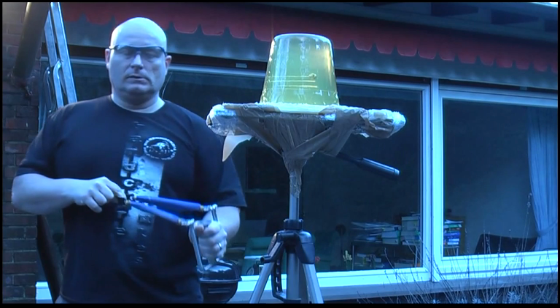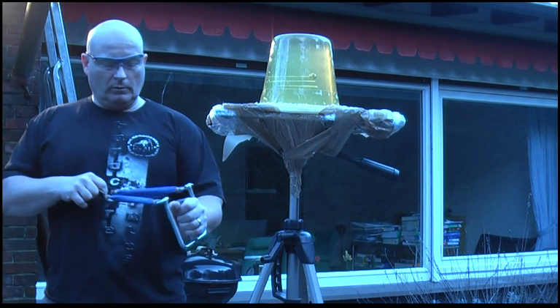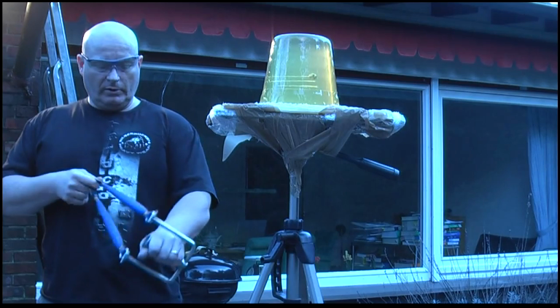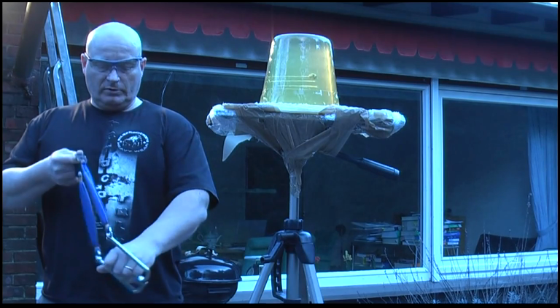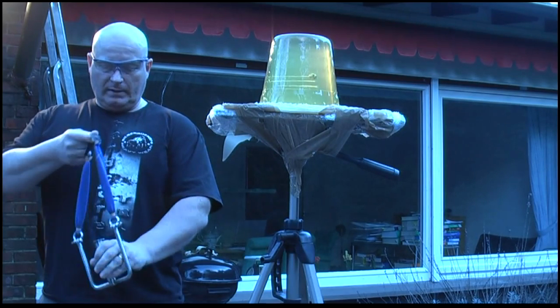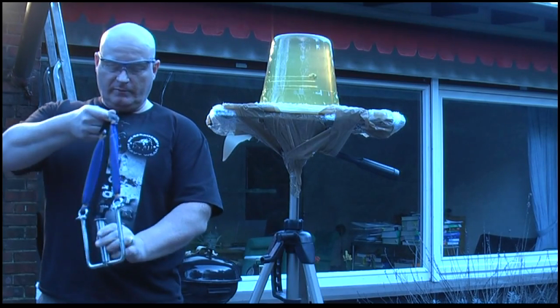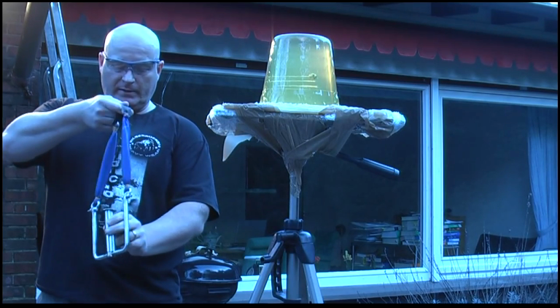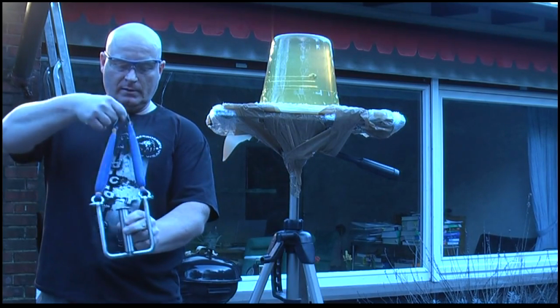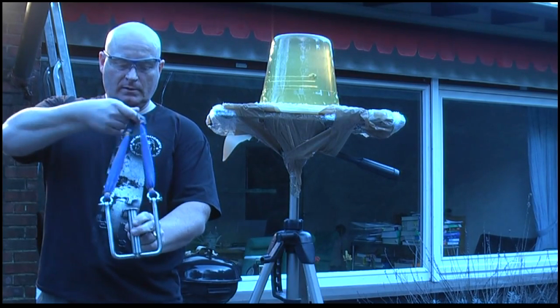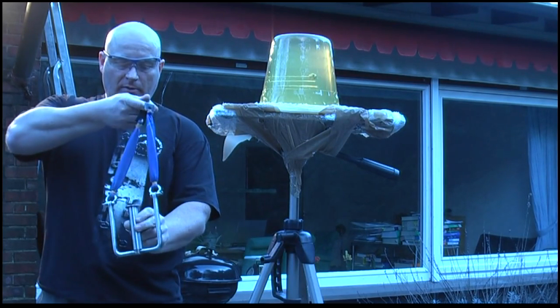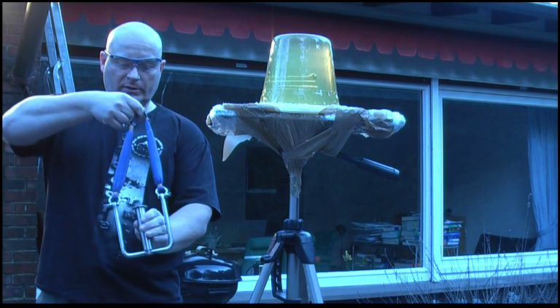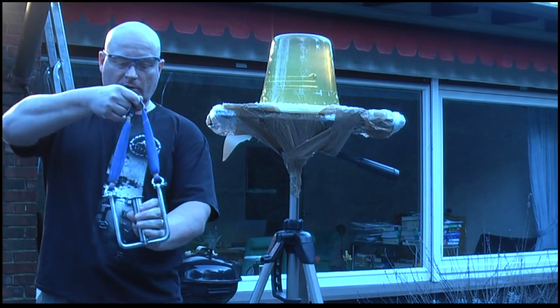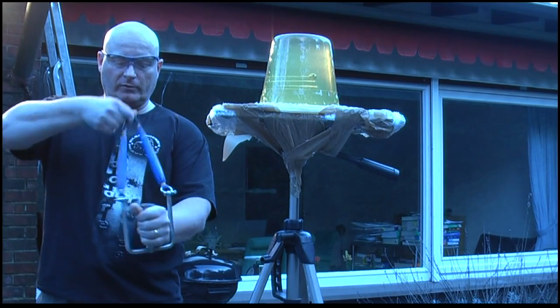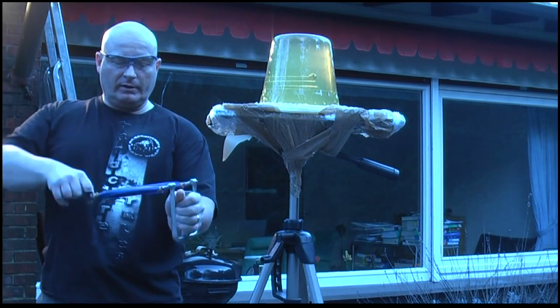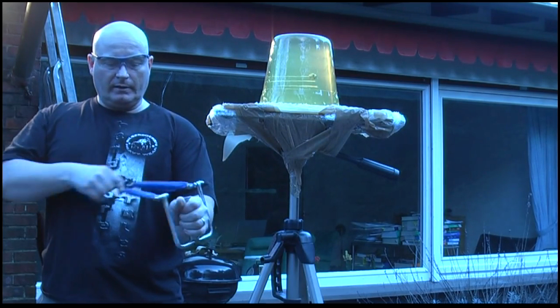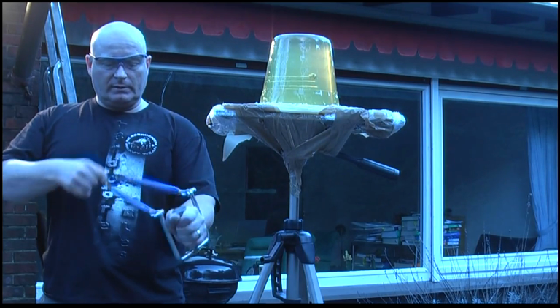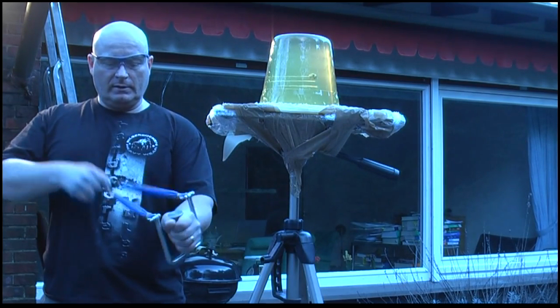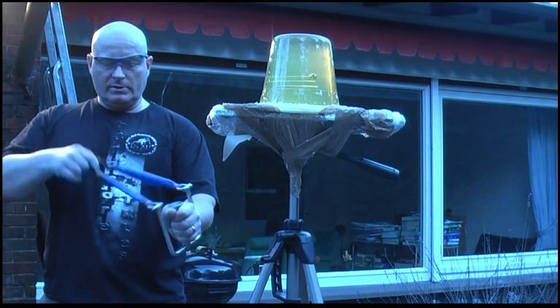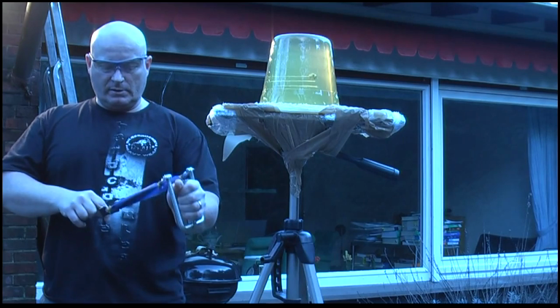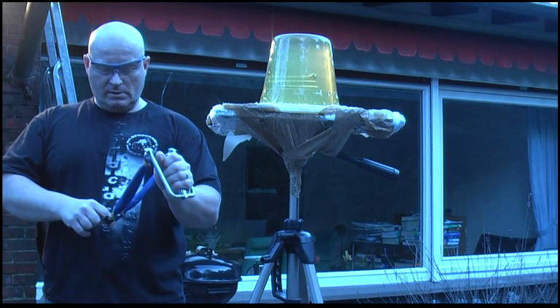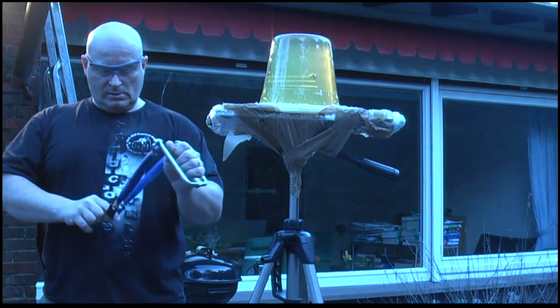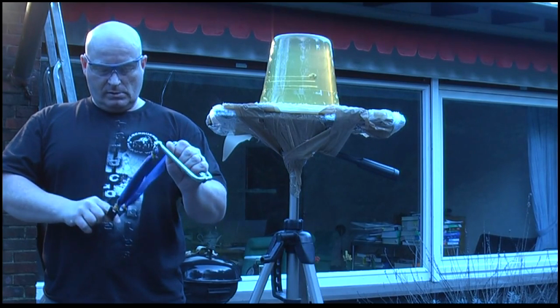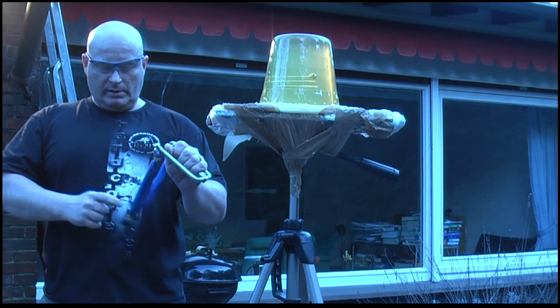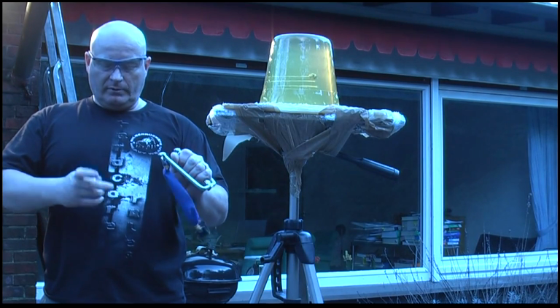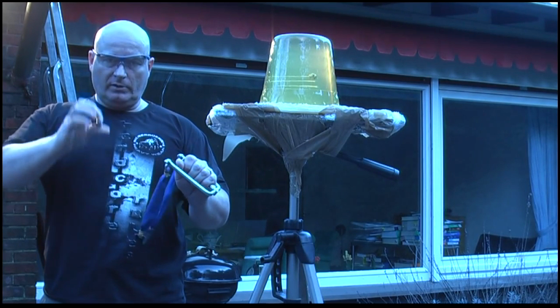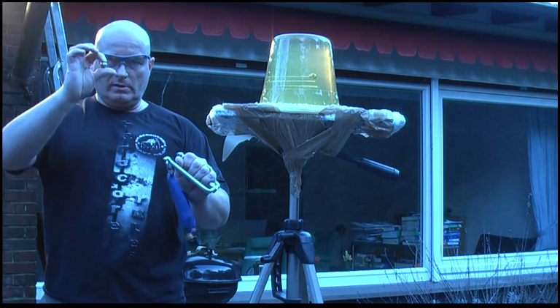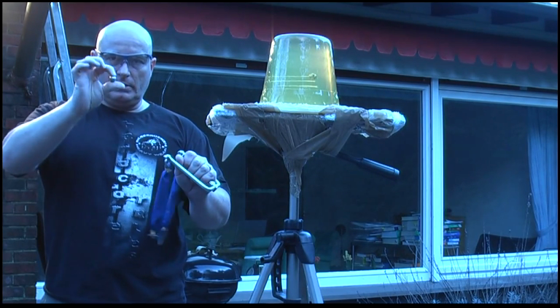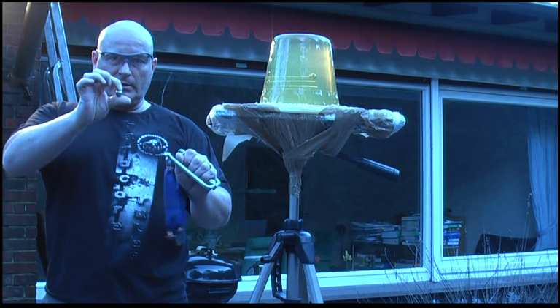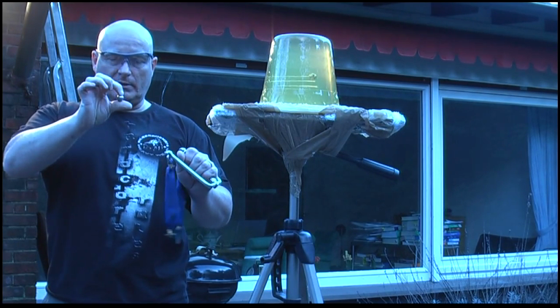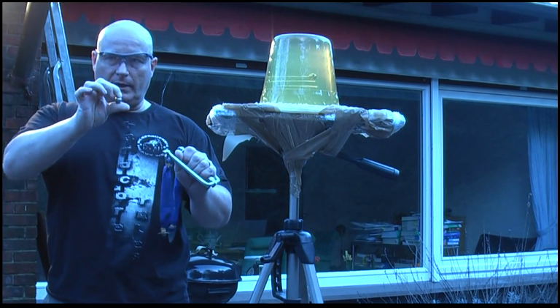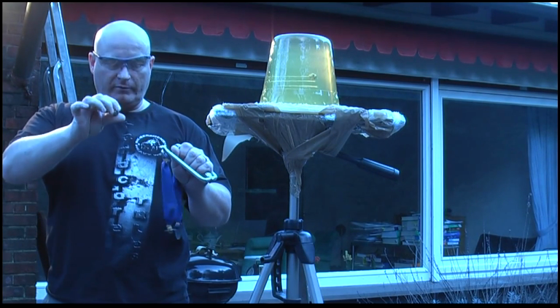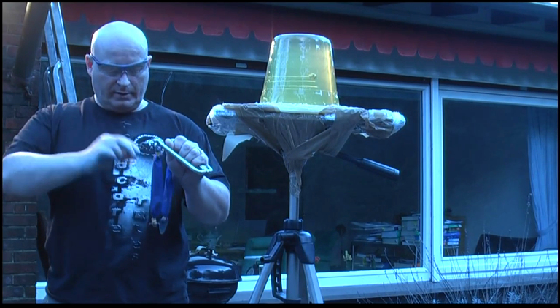Now we're going to use my self-made W slingshot with rotating handles and hinges, and we're going to use a 19mm lead ball for it.